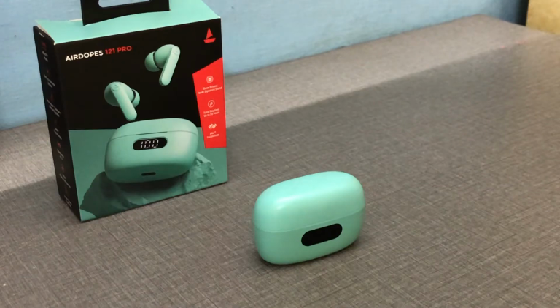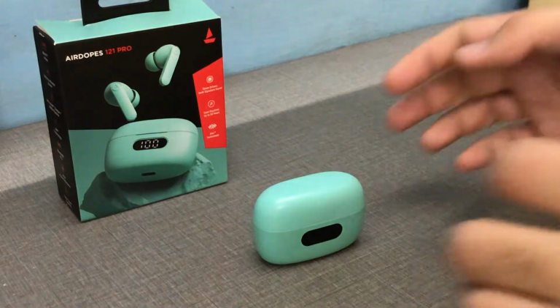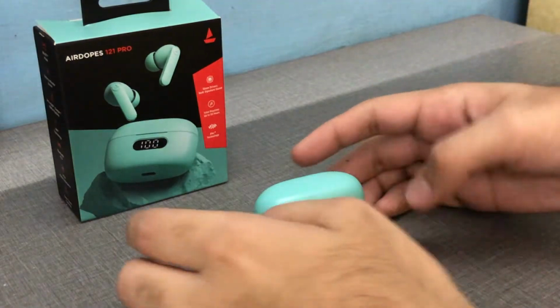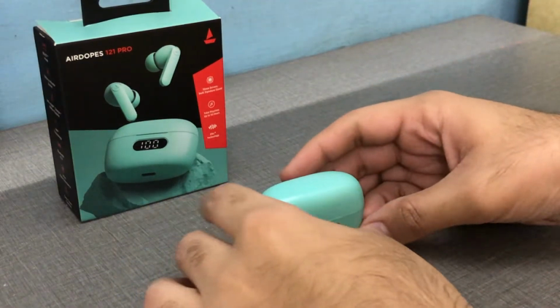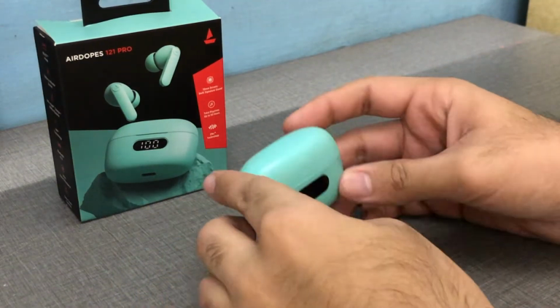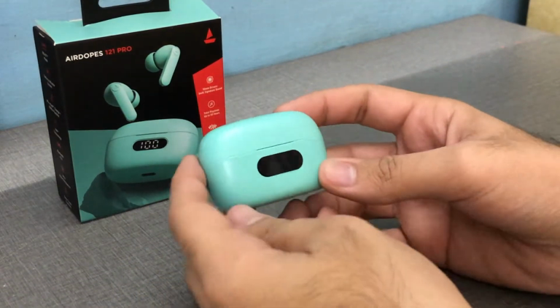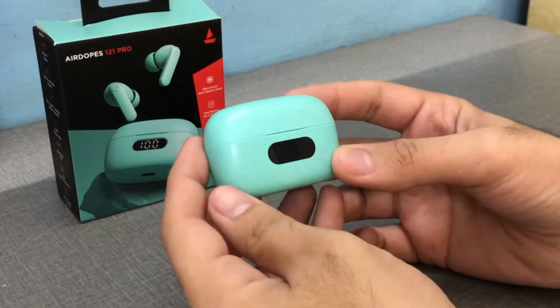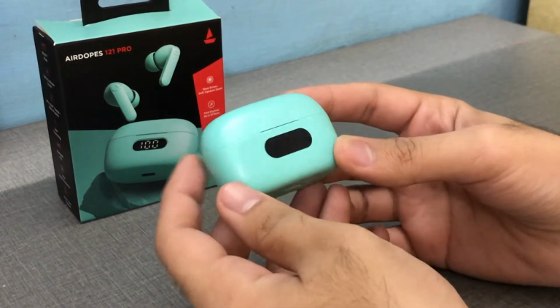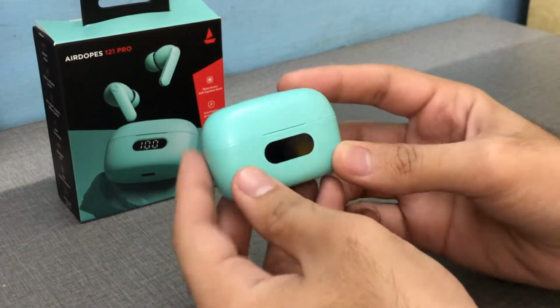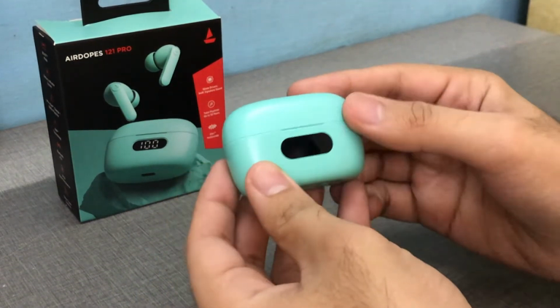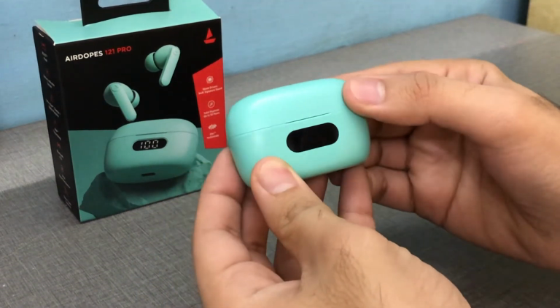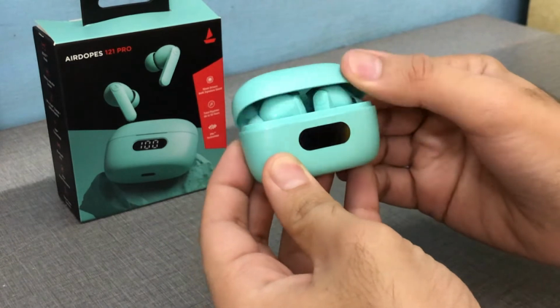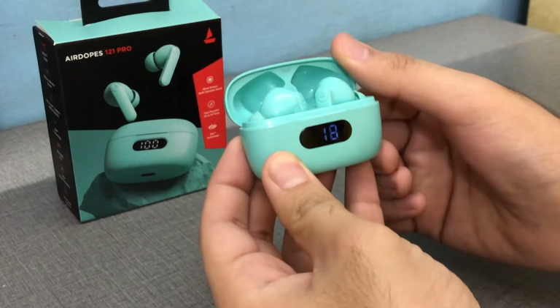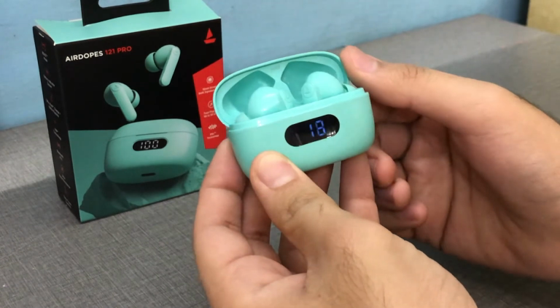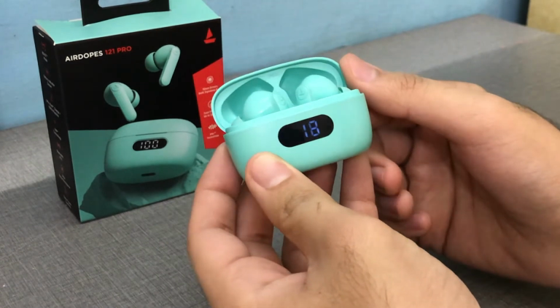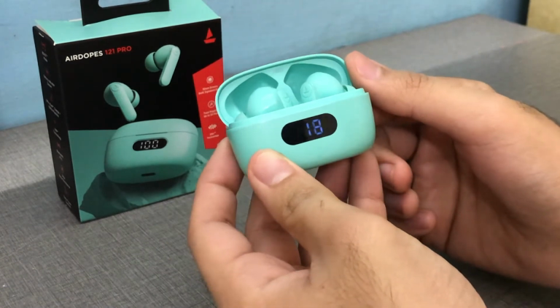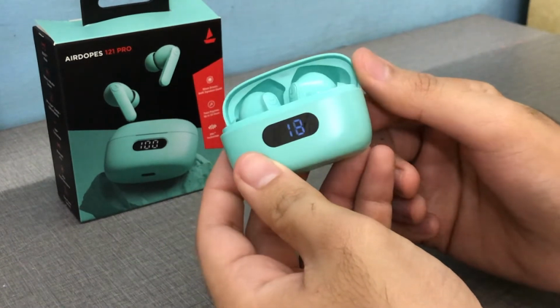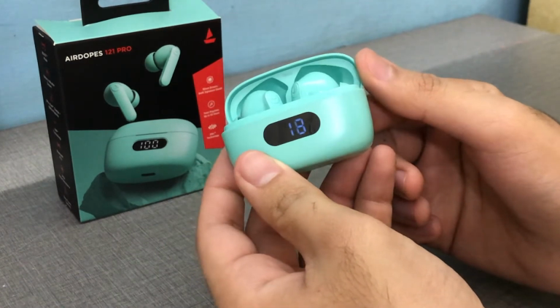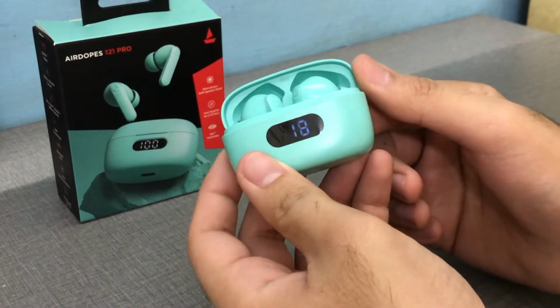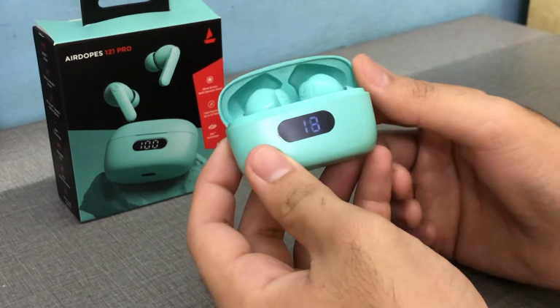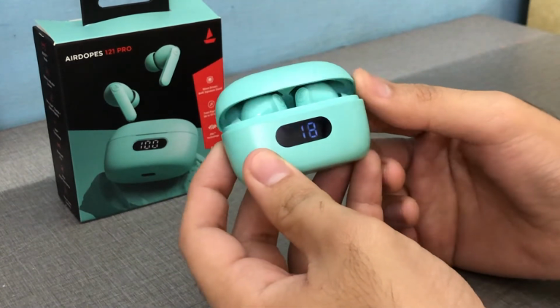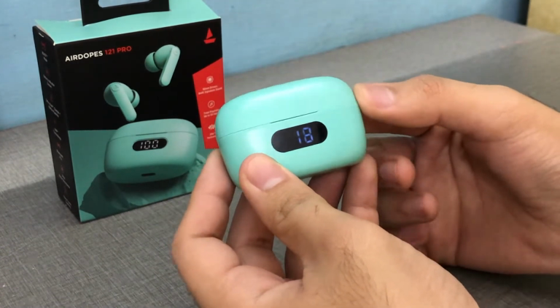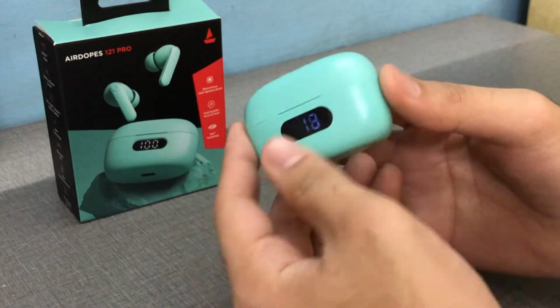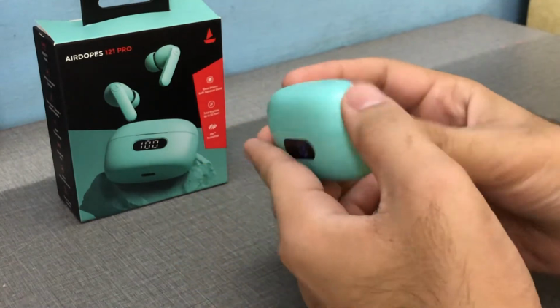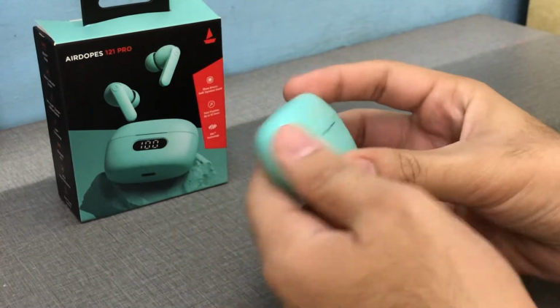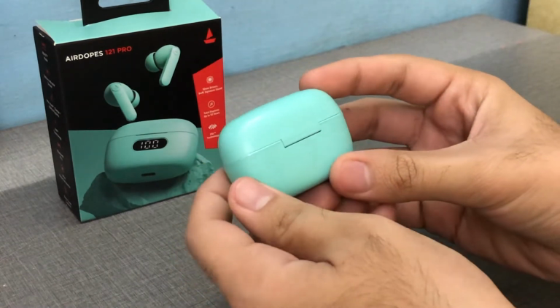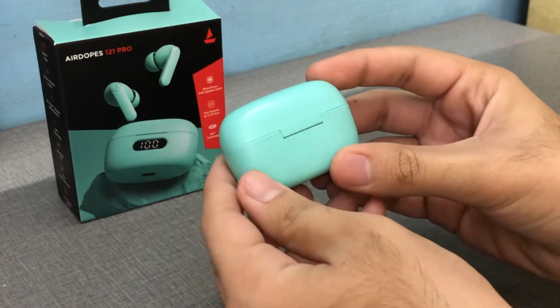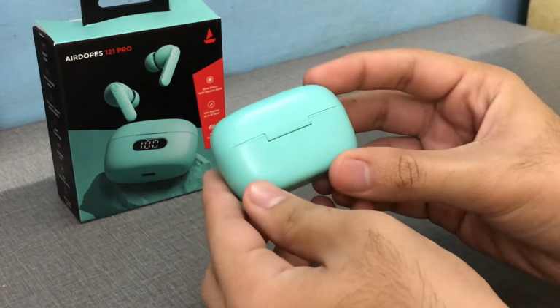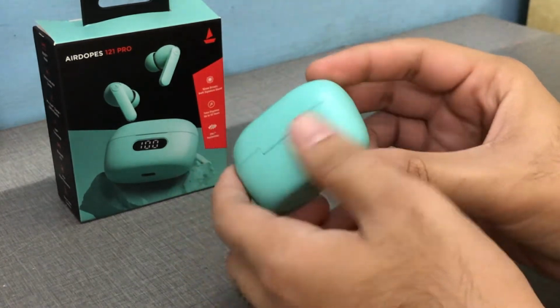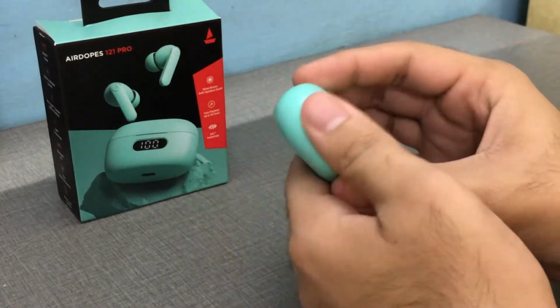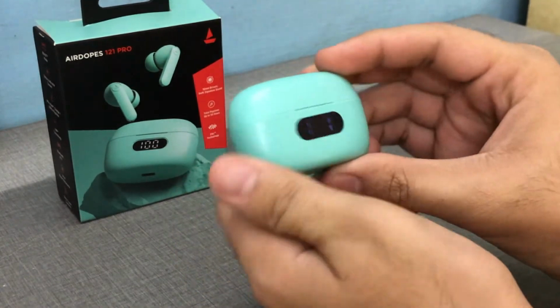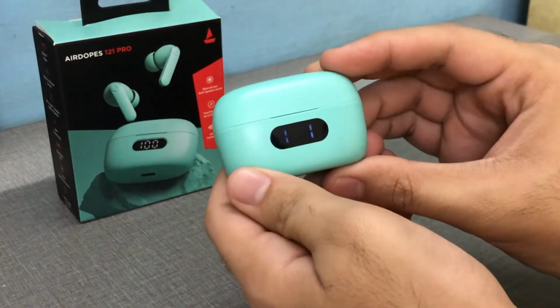I've been using the Boat Airdopes 121 for quite a while now and I'm really happy with this device. First of all, it looks really cool — I got it in this nice green color which looks unique.